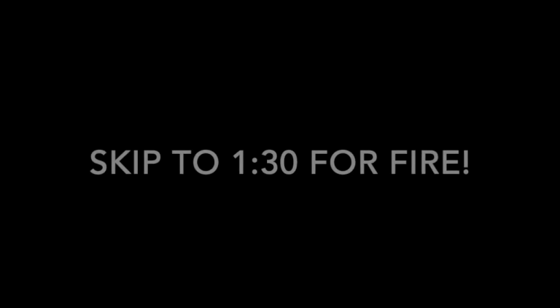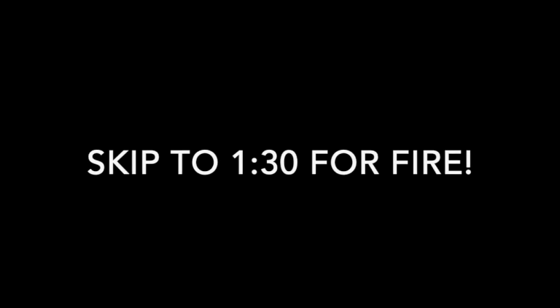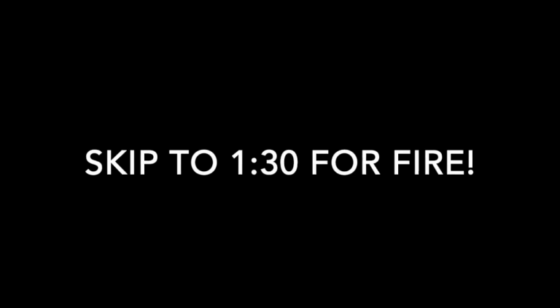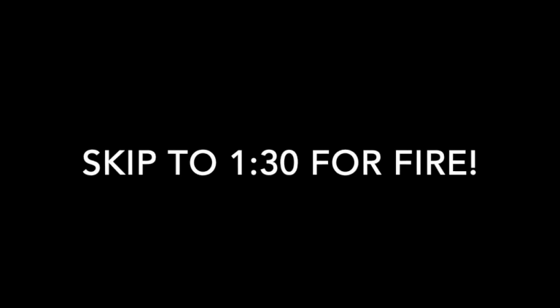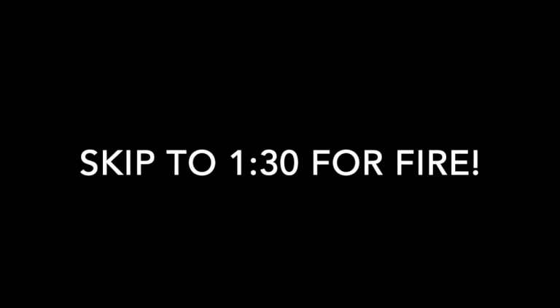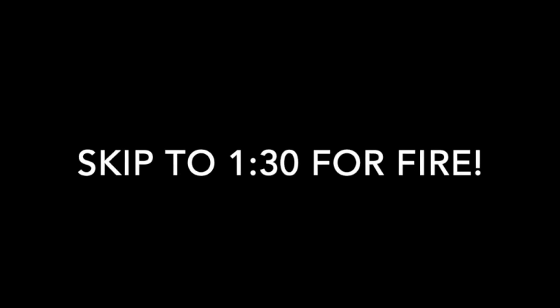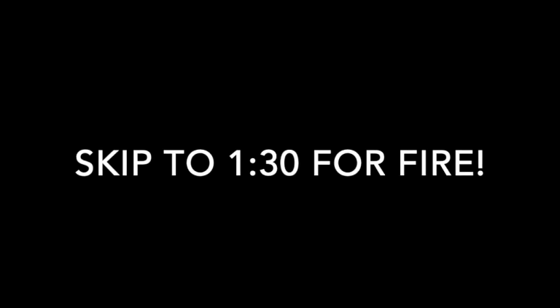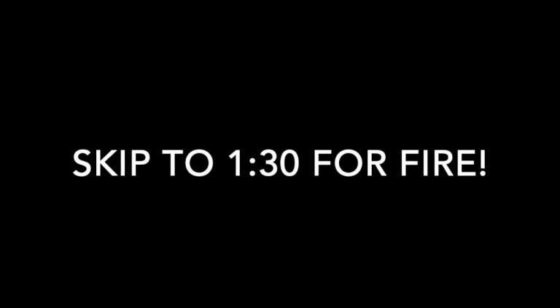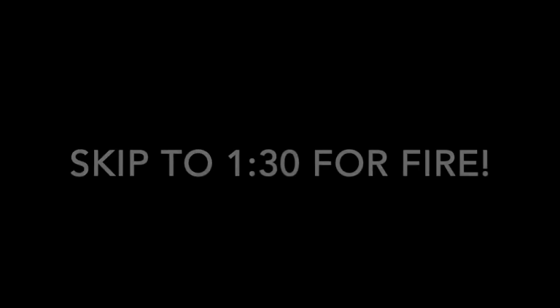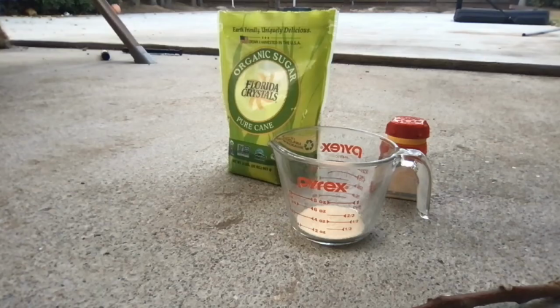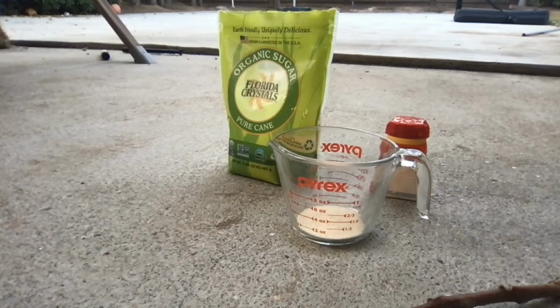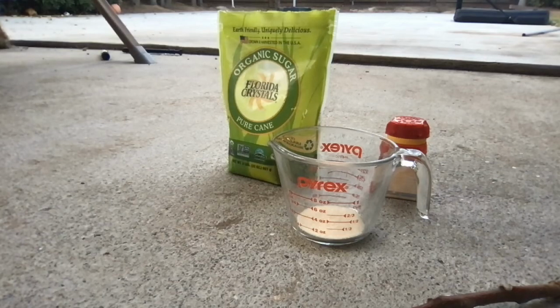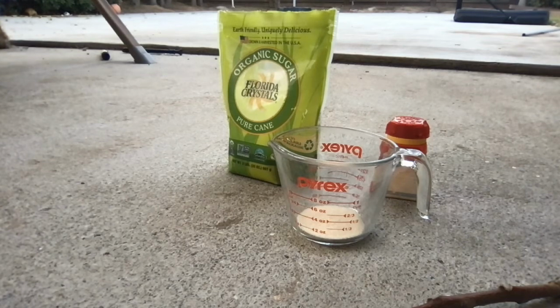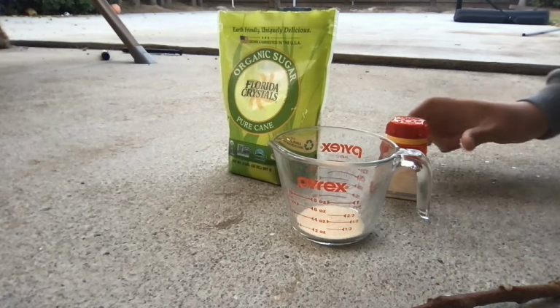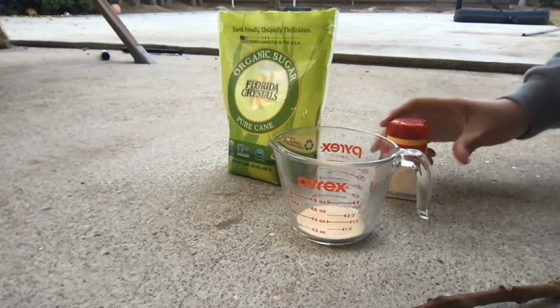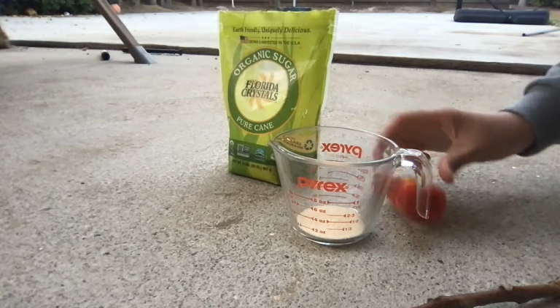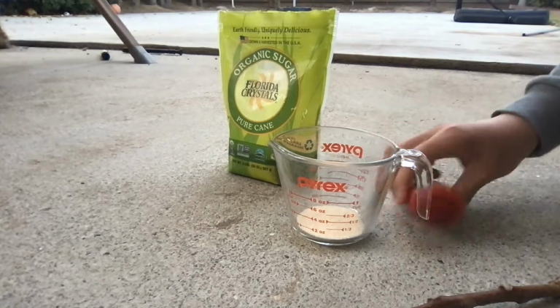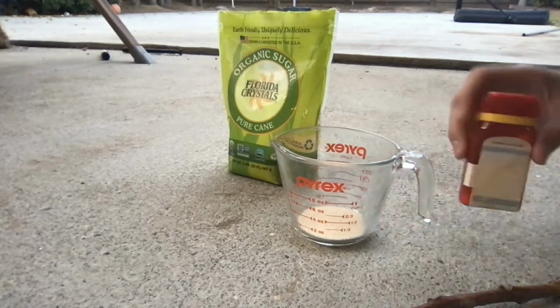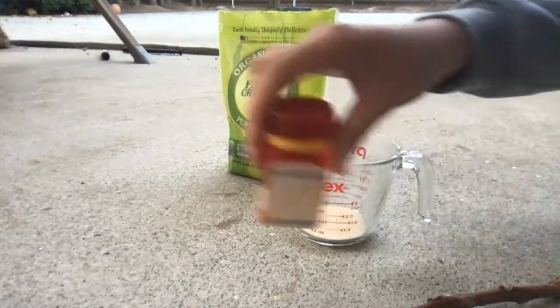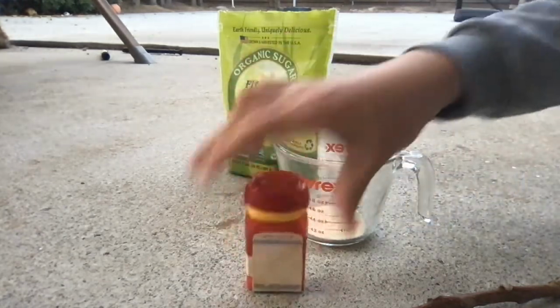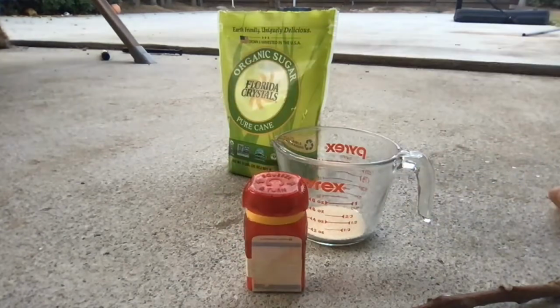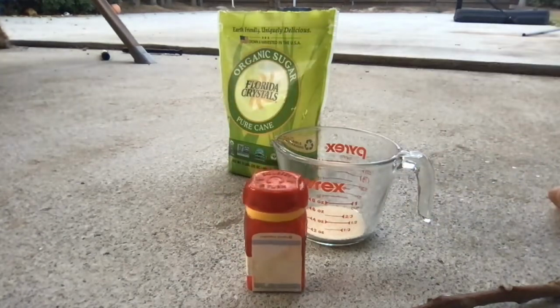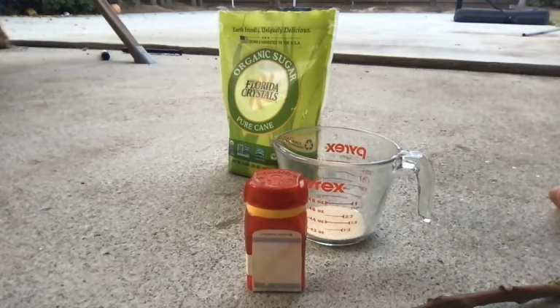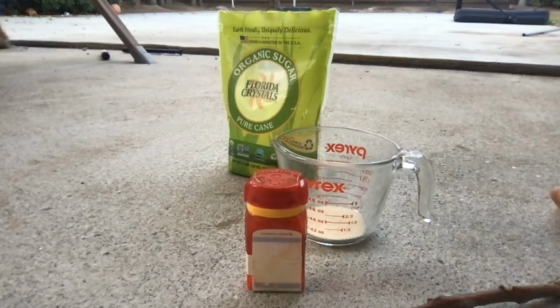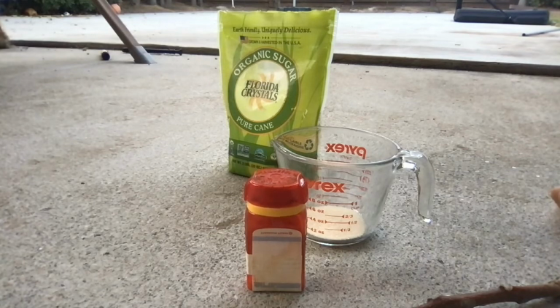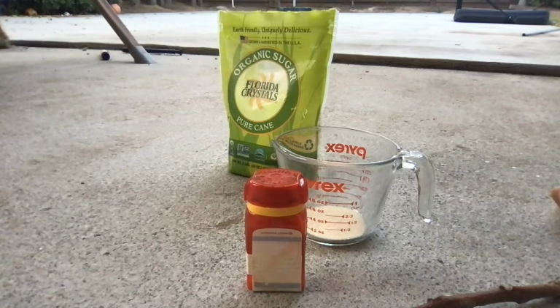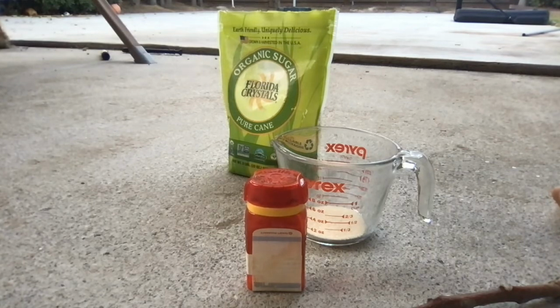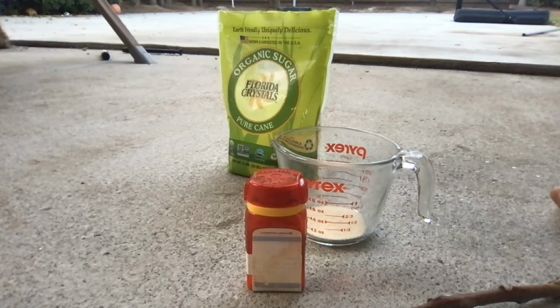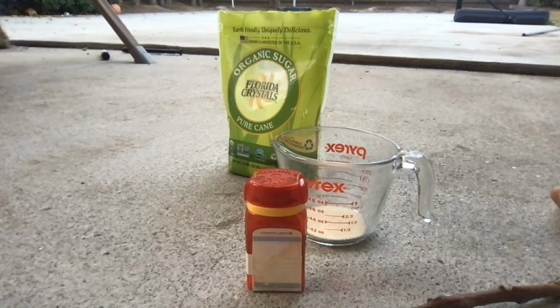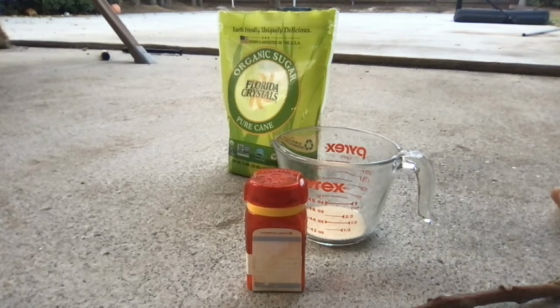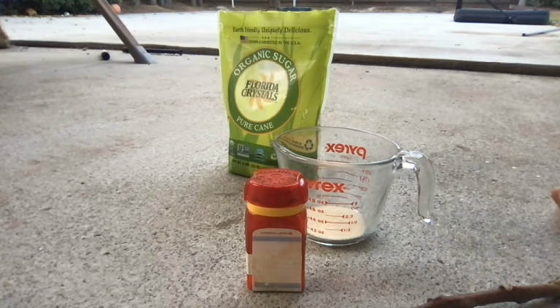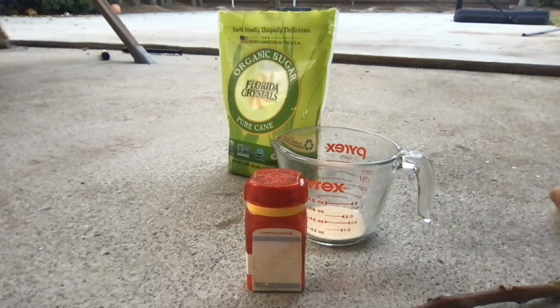If you're only here to see fire, skip to 1 minute 30 seconds. Okay, hello, welcome to Hardcore Chemicals. Today we will be exploring the strength of oxidizing agent sodium chlorate, used in the famous demo at school: Screaming Gummy Bear.